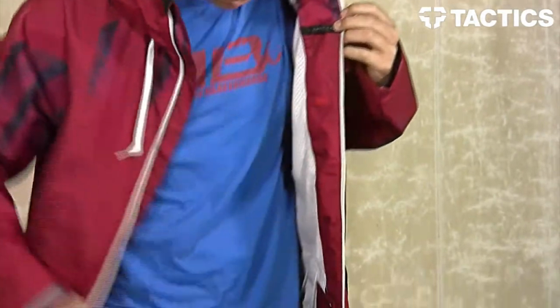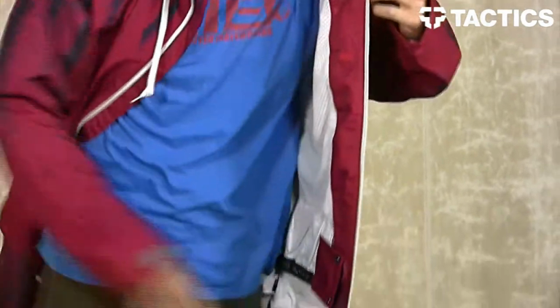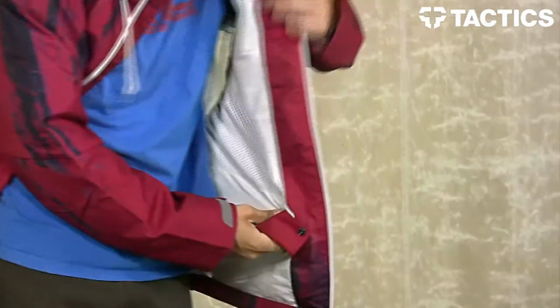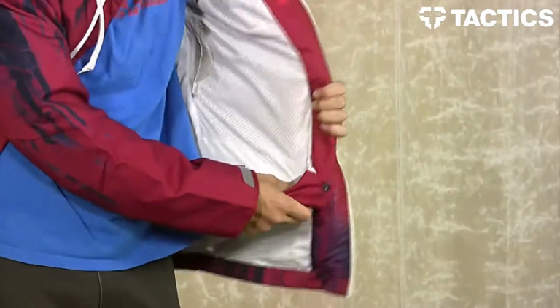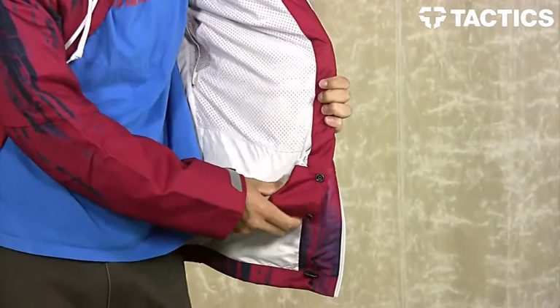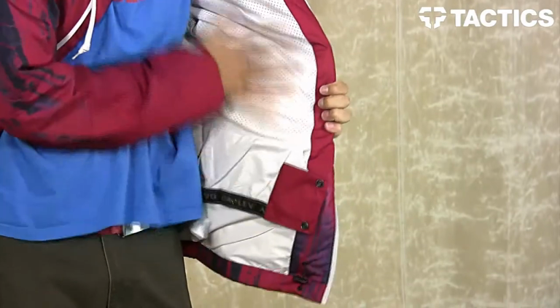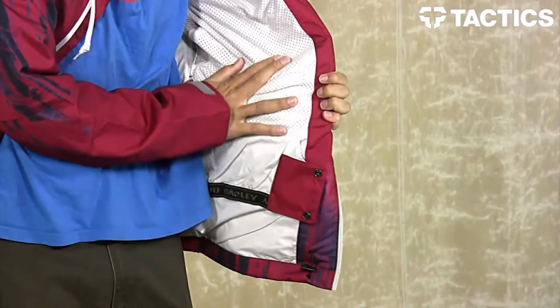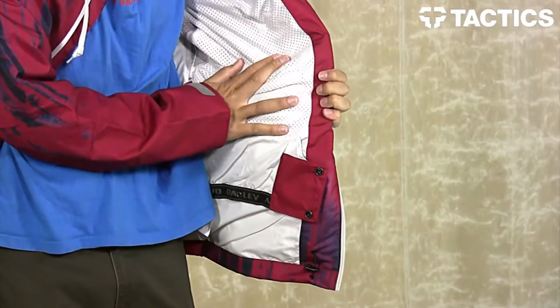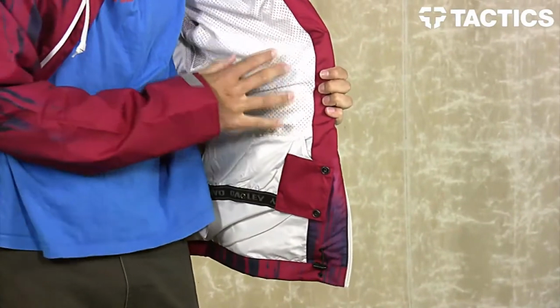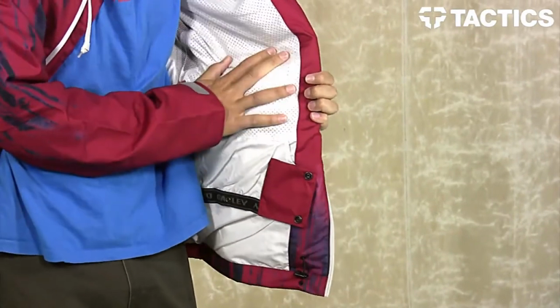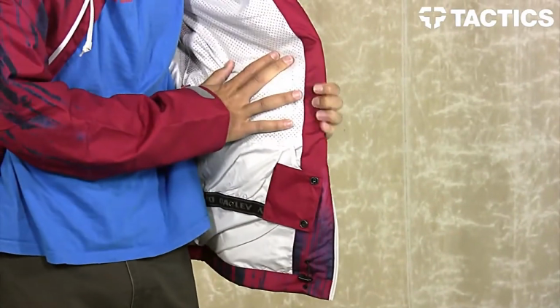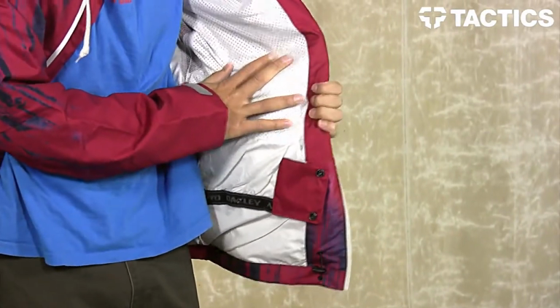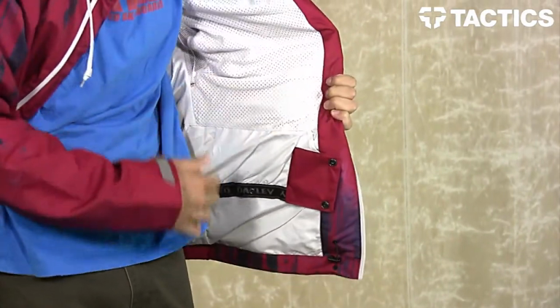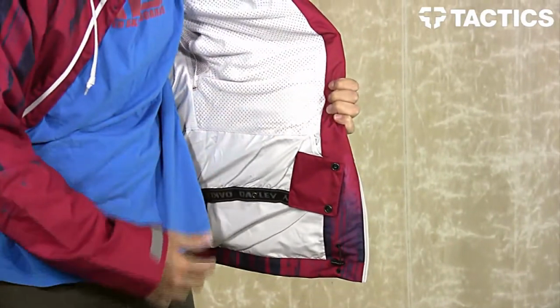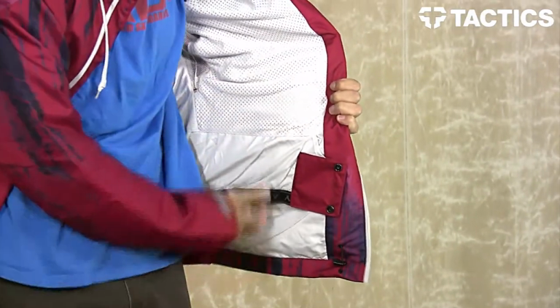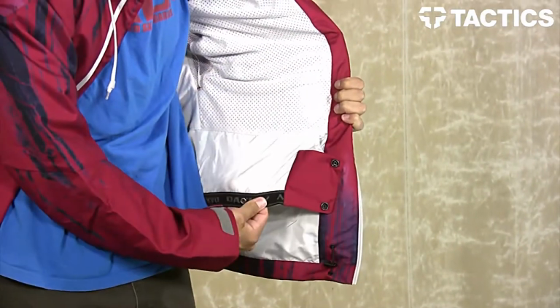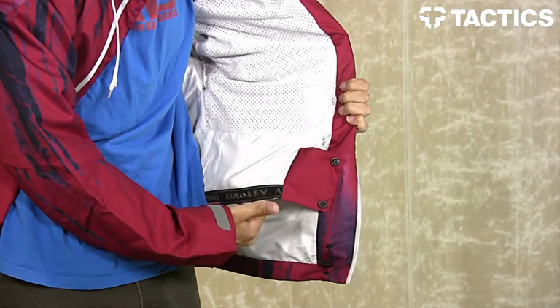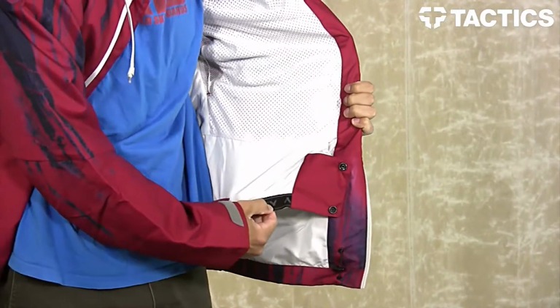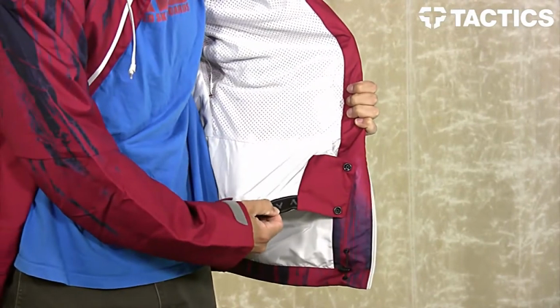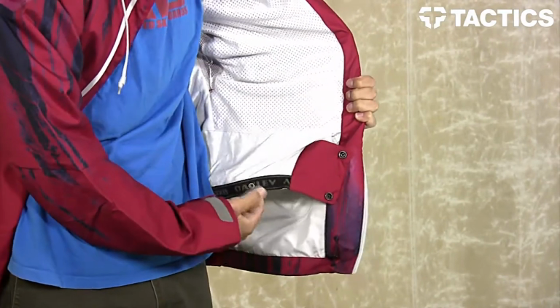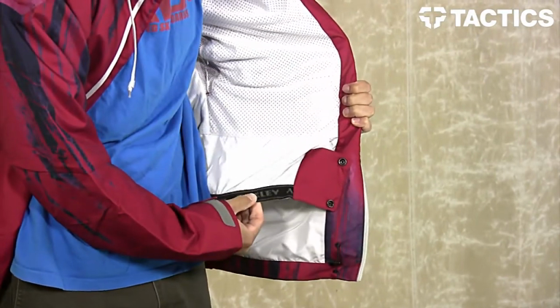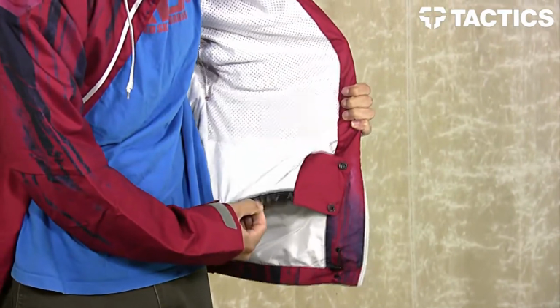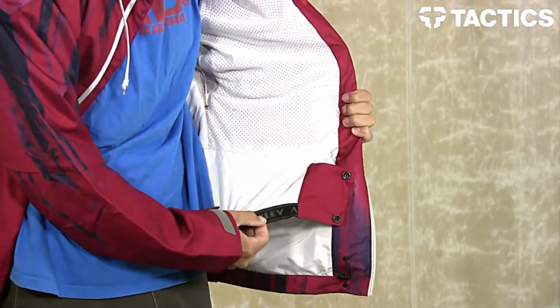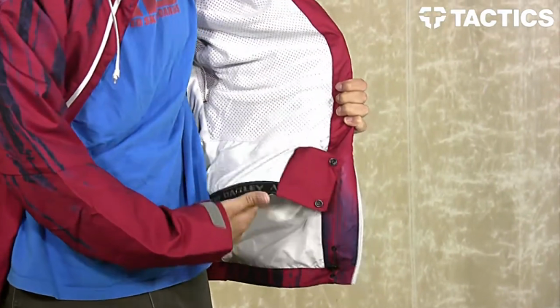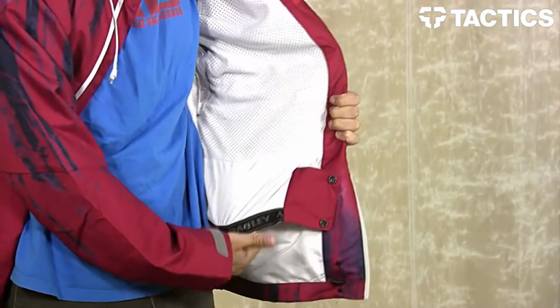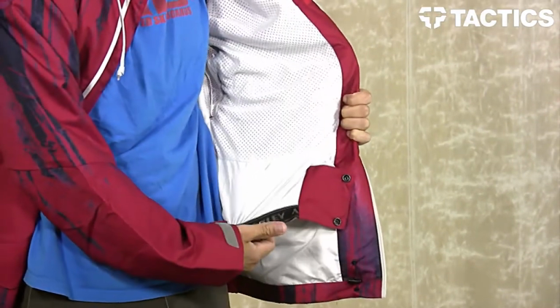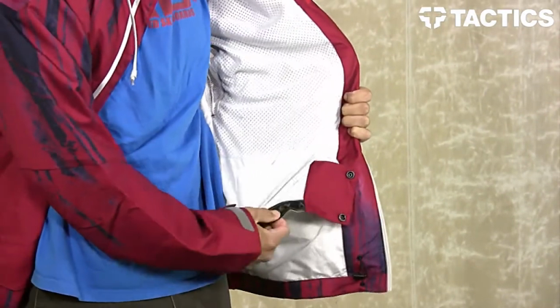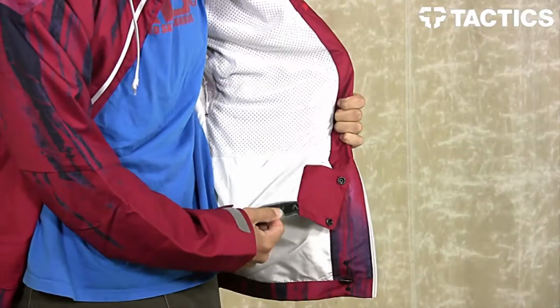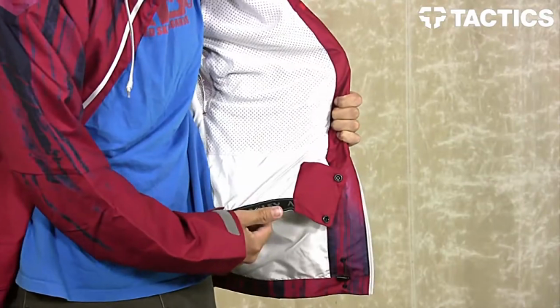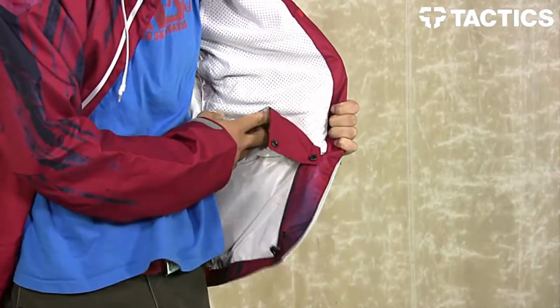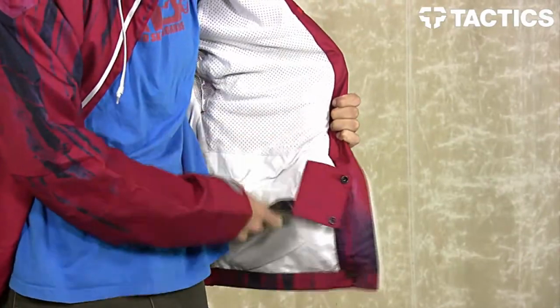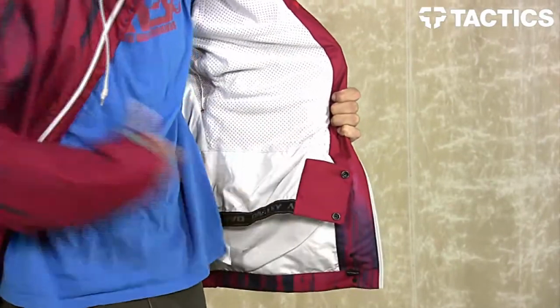As you open the jacket, you will see you do have a brushed fleece lining and this is going to keep you super warm in those cold weather conditions. You've also got your powder skirt right here with a pant-to-jacket snap interface. So if you're rocking Oakley pants, you can snap the powder skirt into your pants.